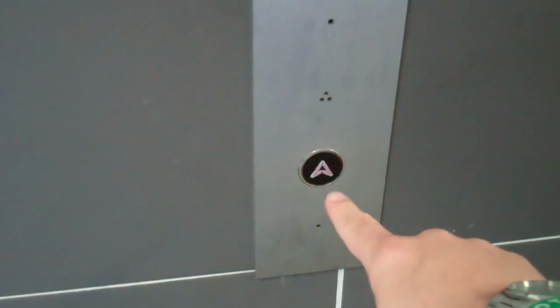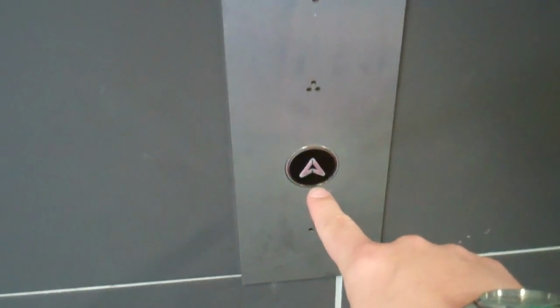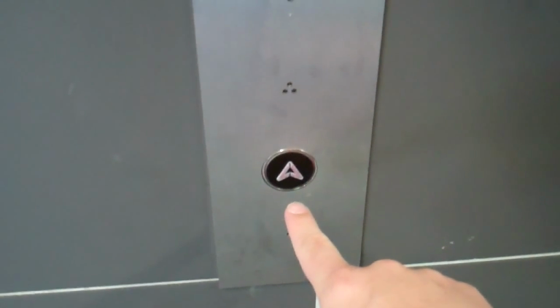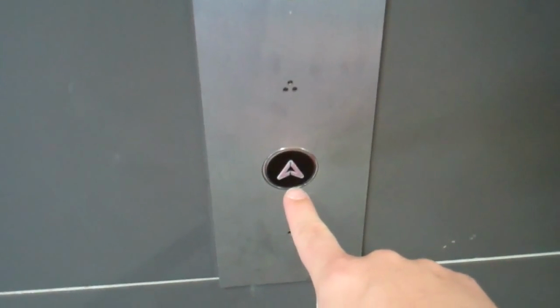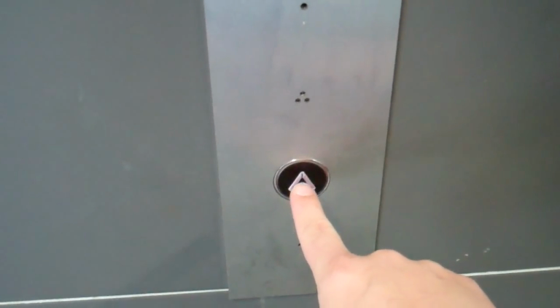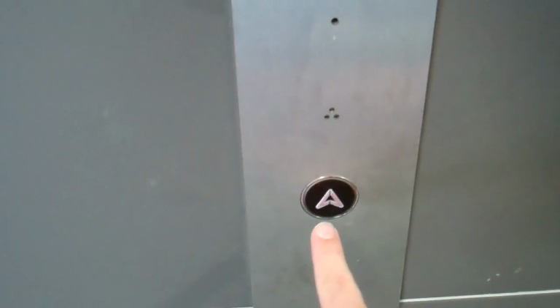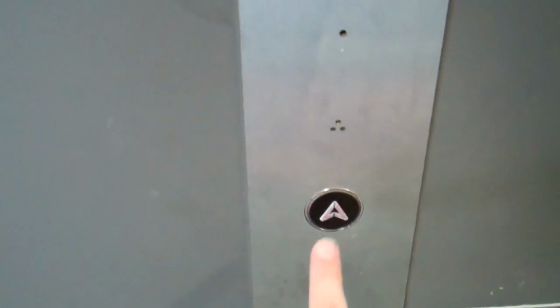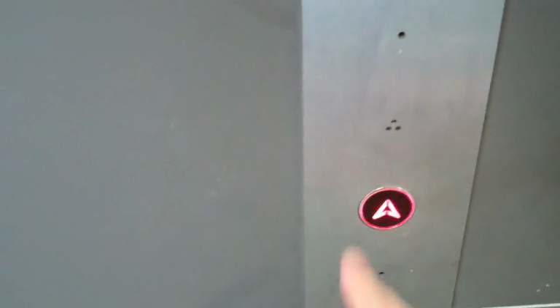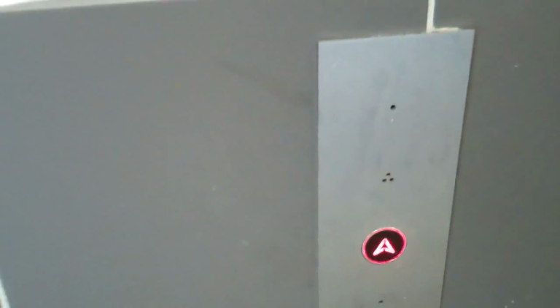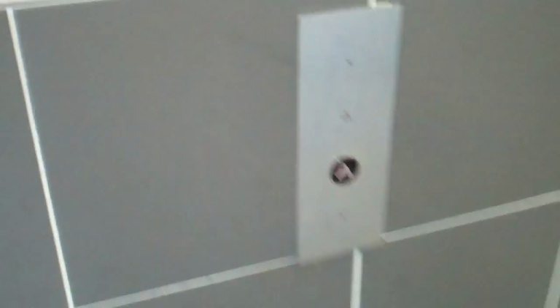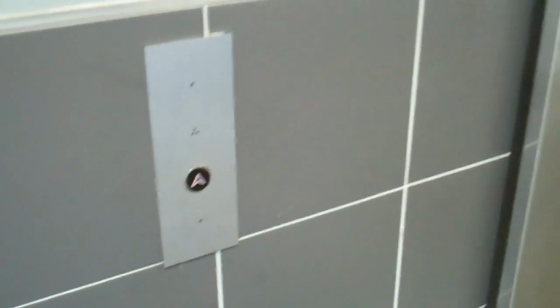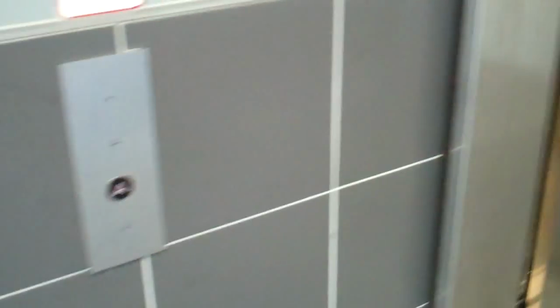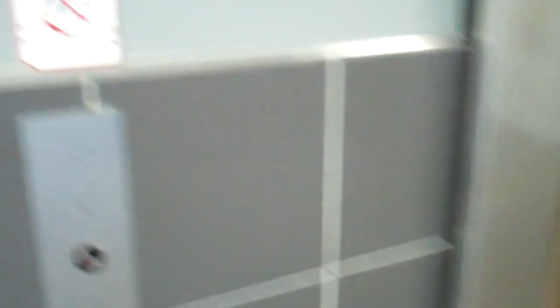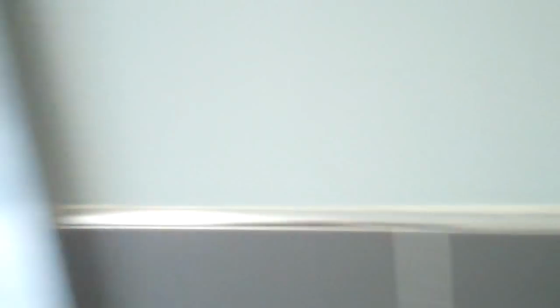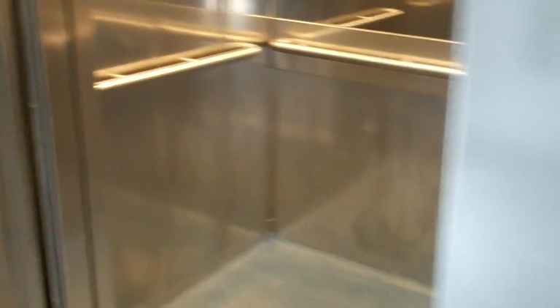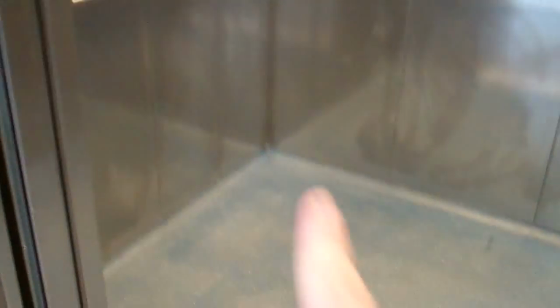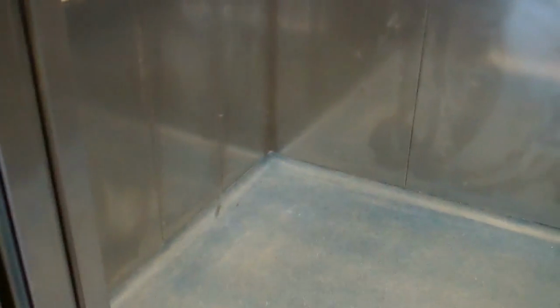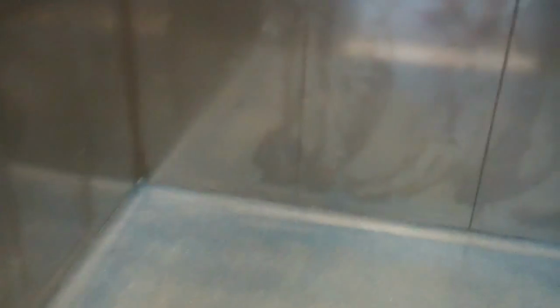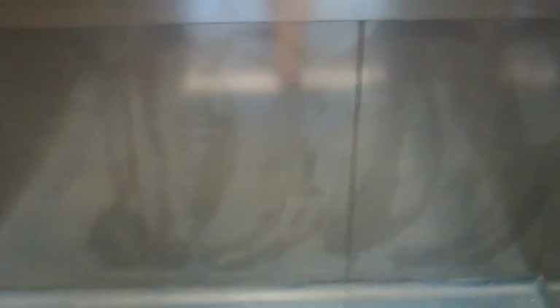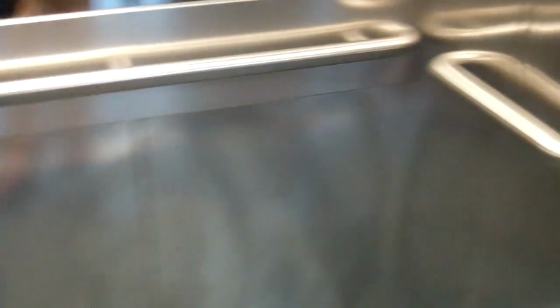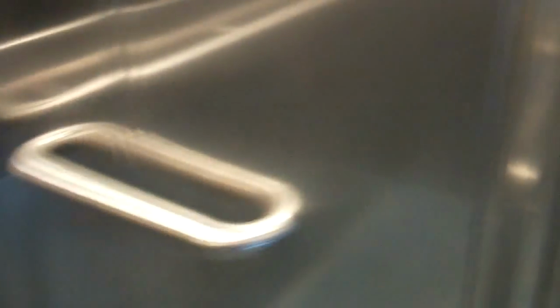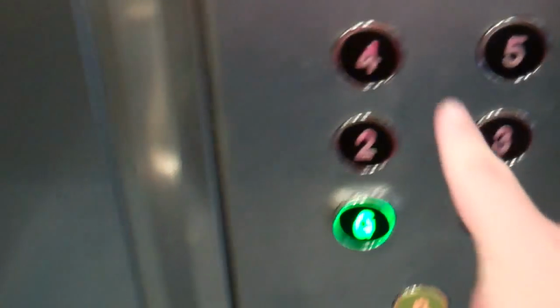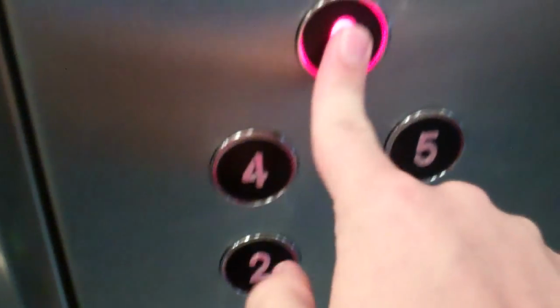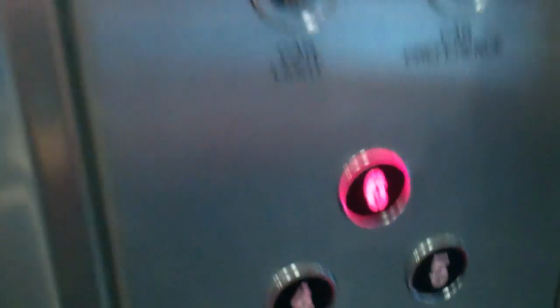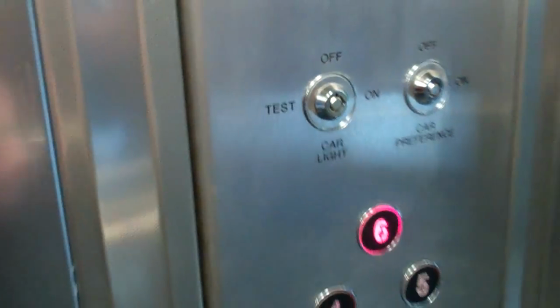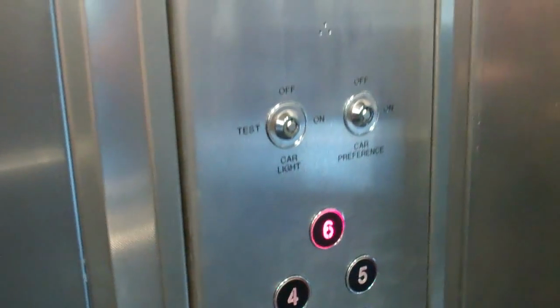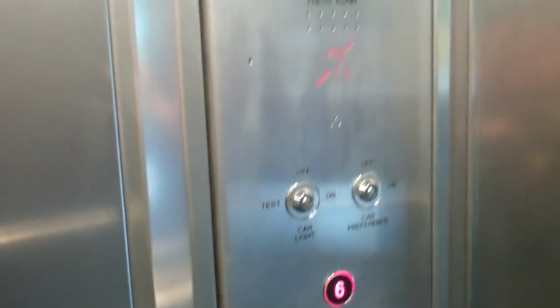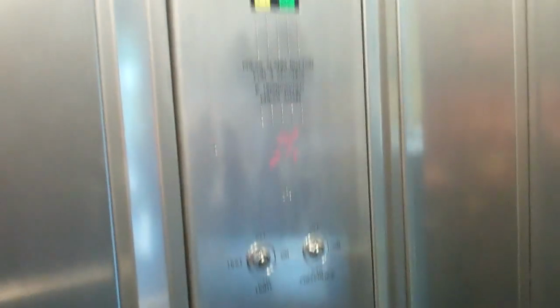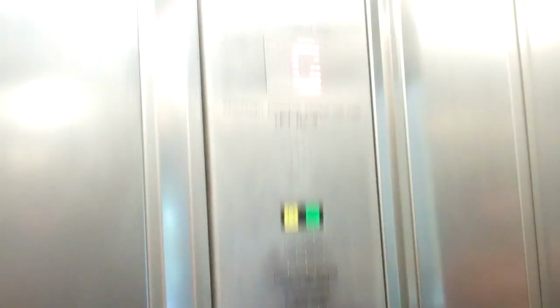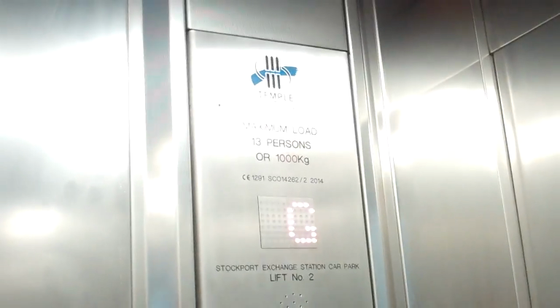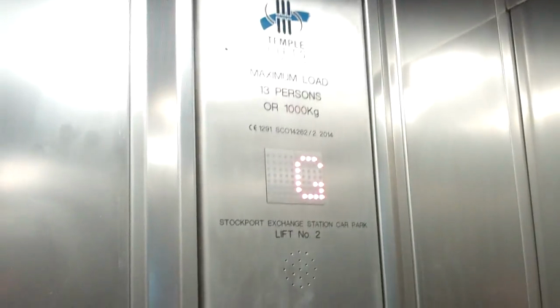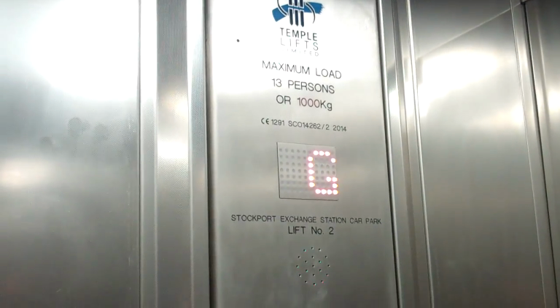This is the lift at Stockport Exchange Station Car Park in Stockport. I'll go in this one. We're going to go up to 6th floor level. It's a Temple Lifts.